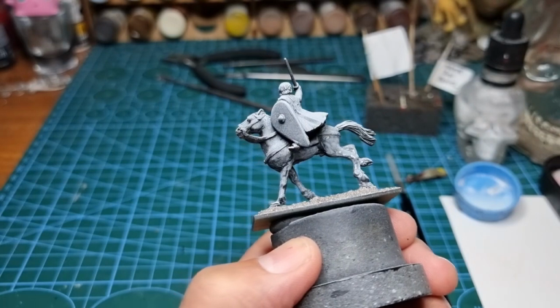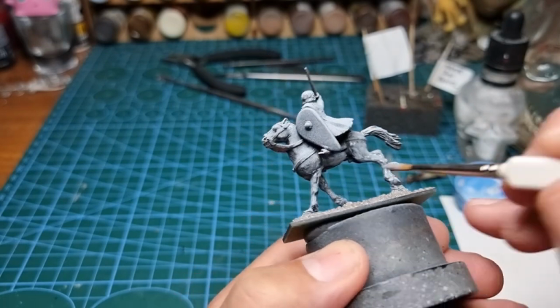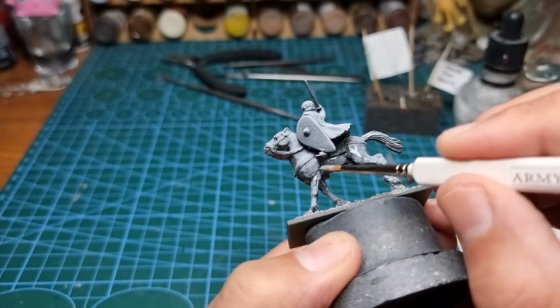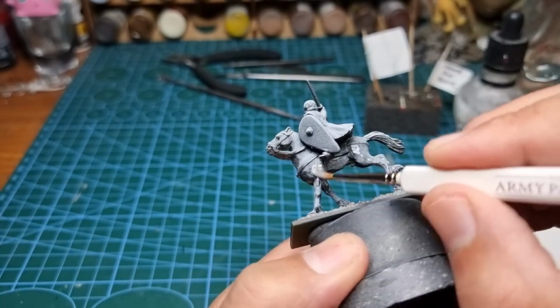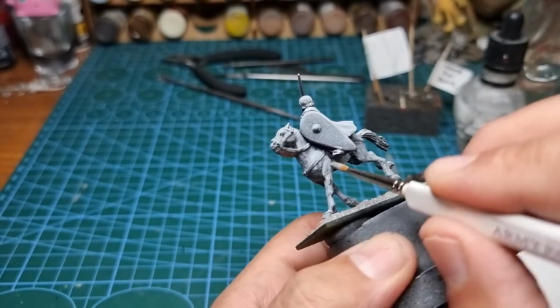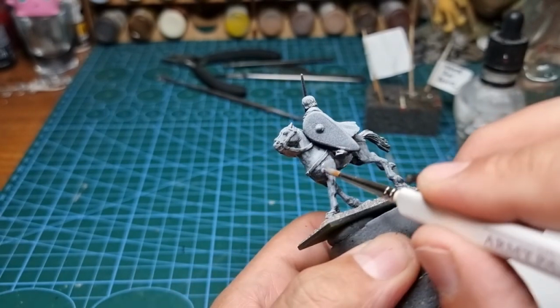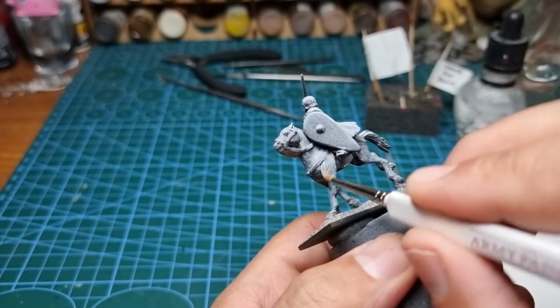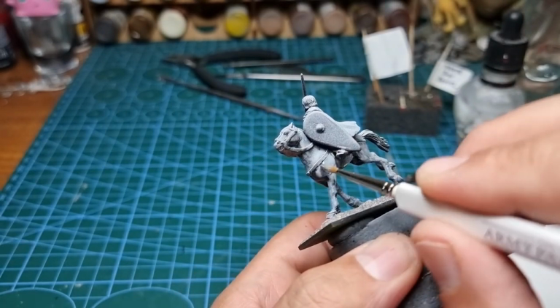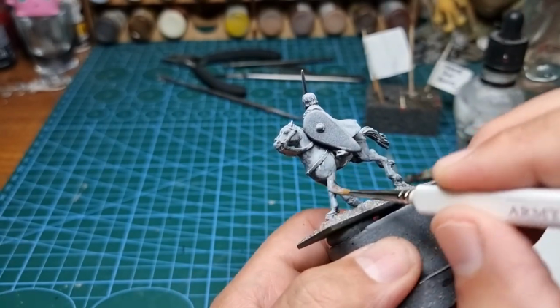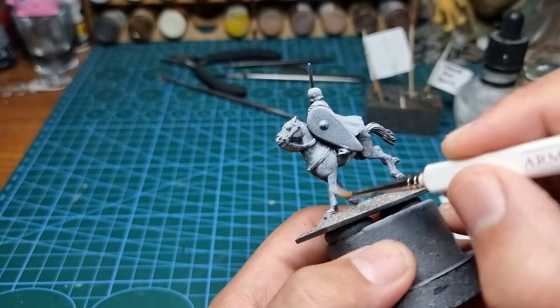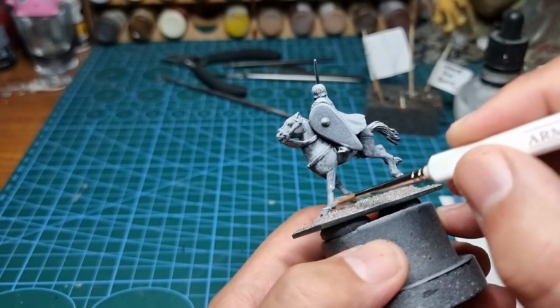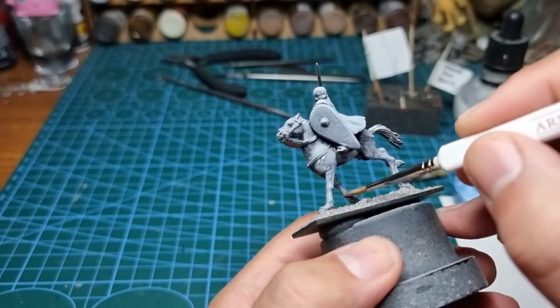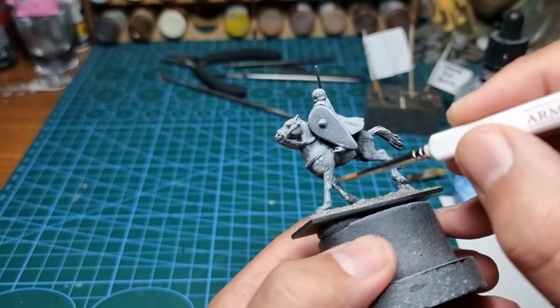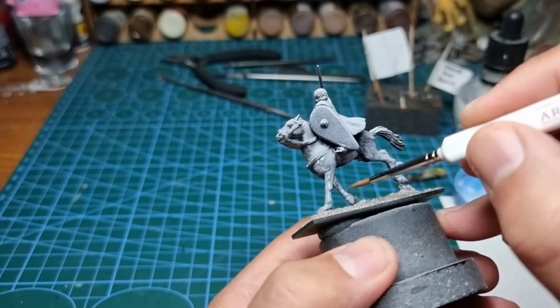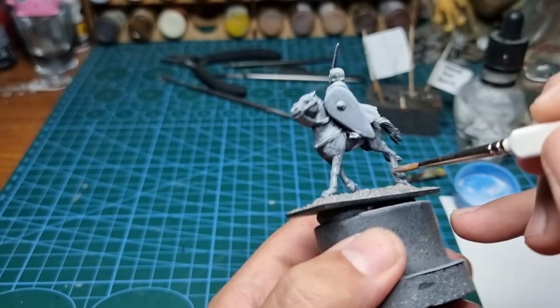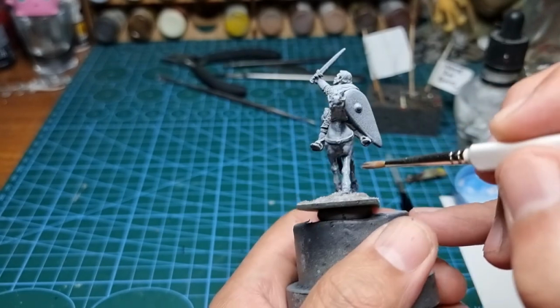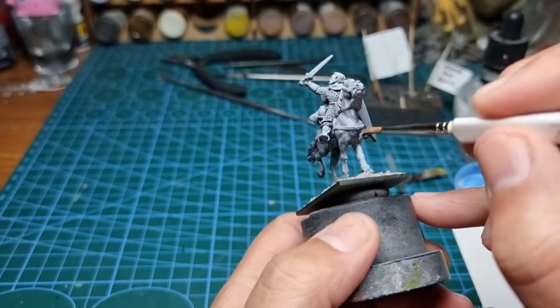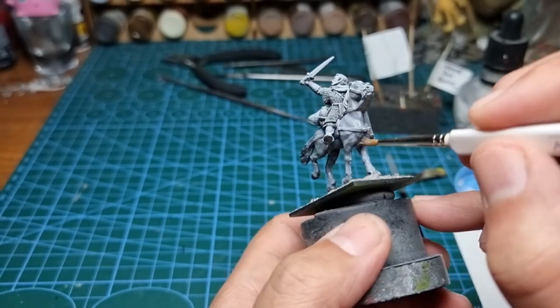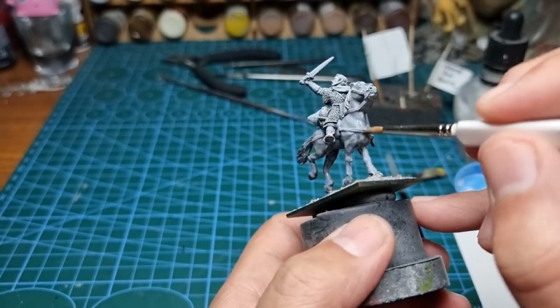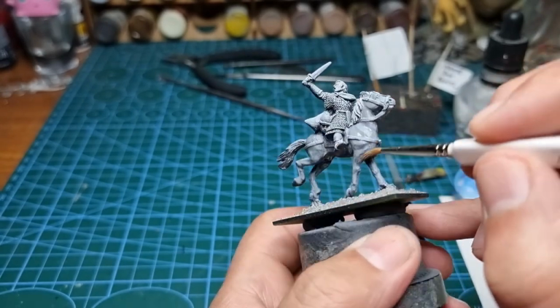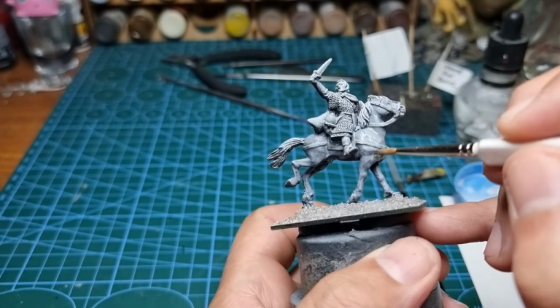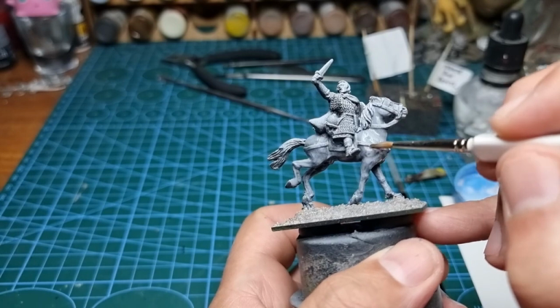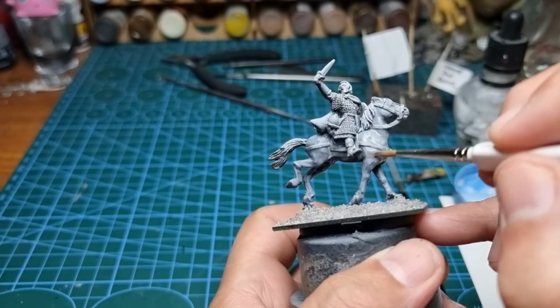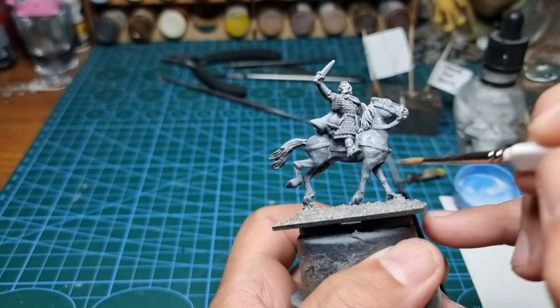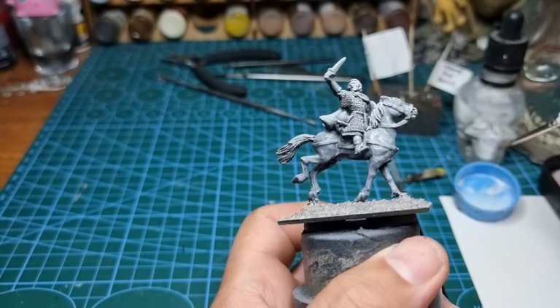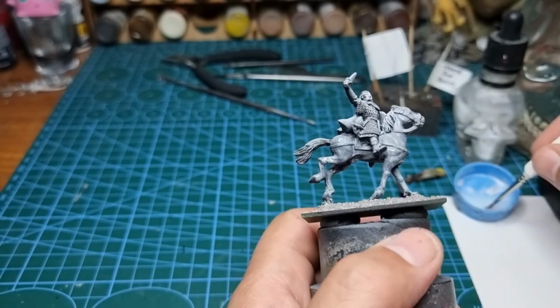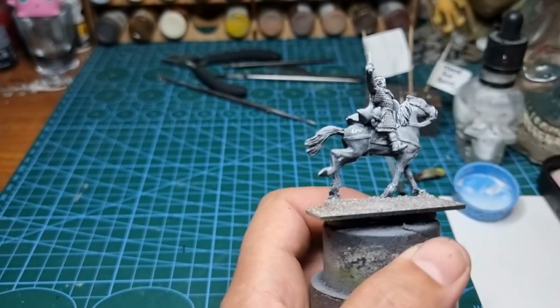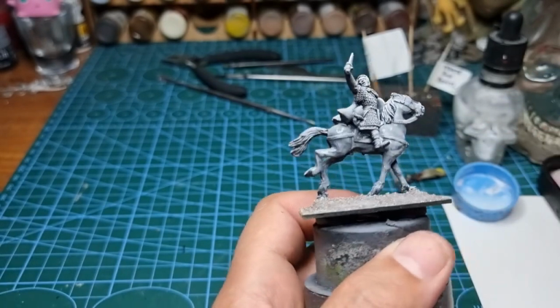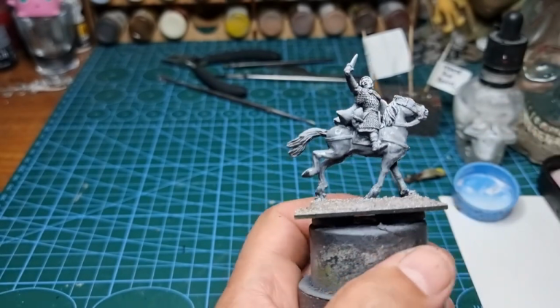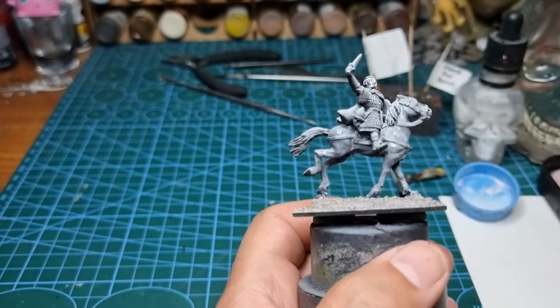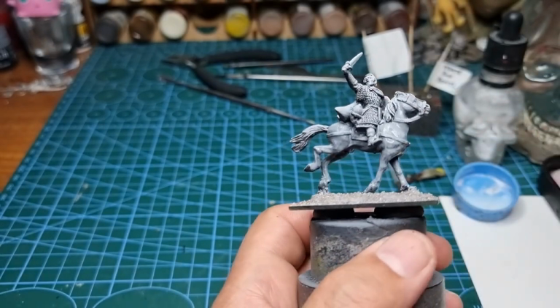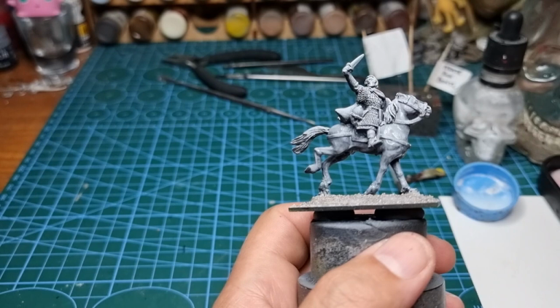Keeping it nice and transparent. There we go. I can see some of the darker areas are showing through now, which is what we wanted.